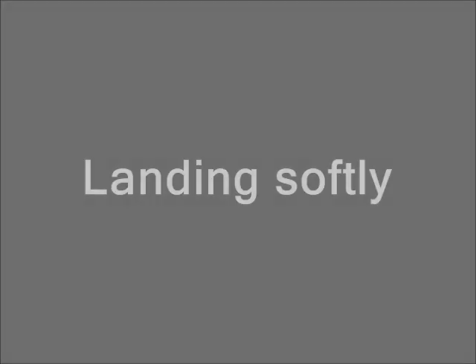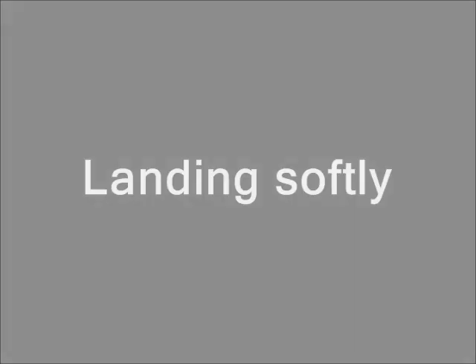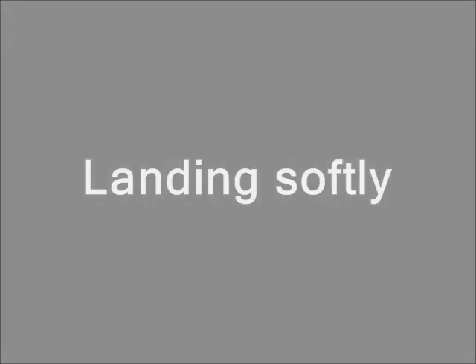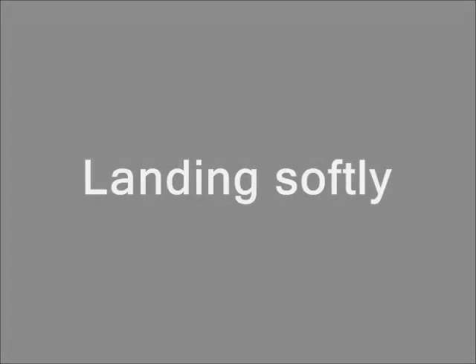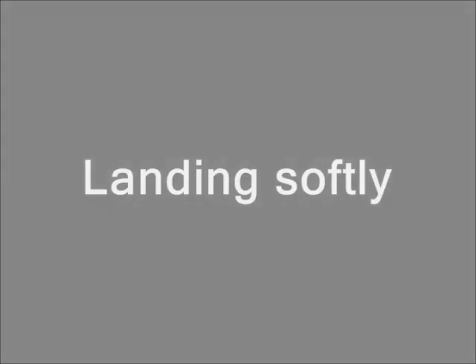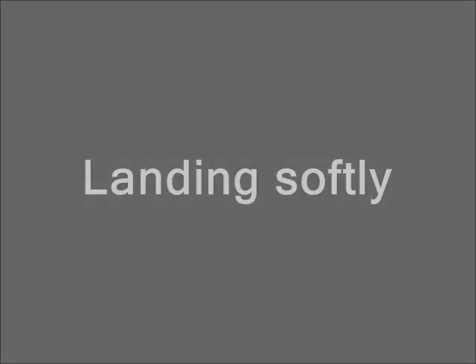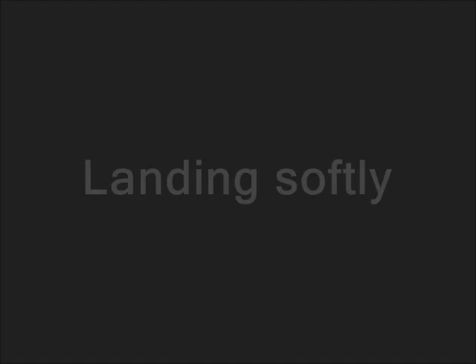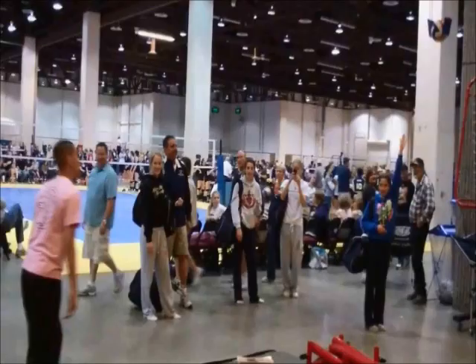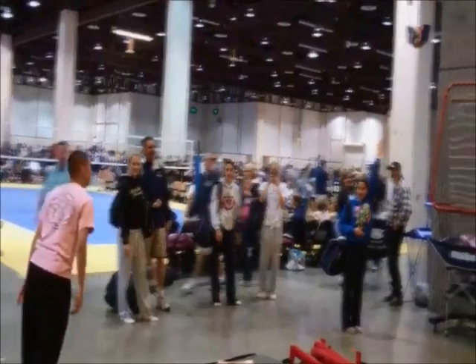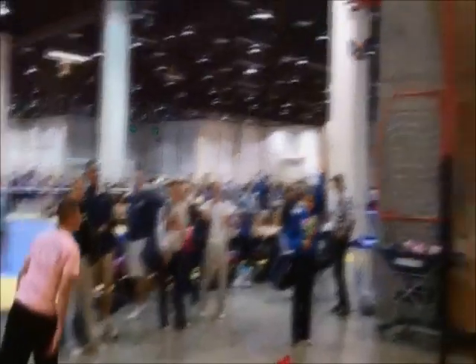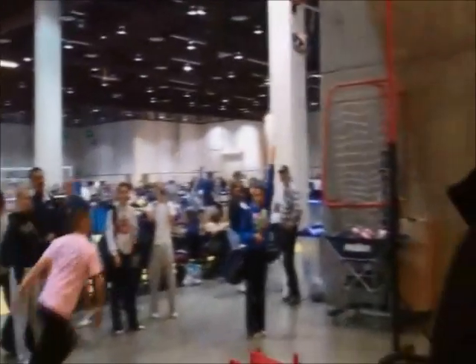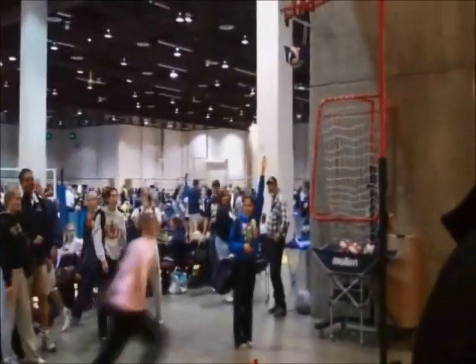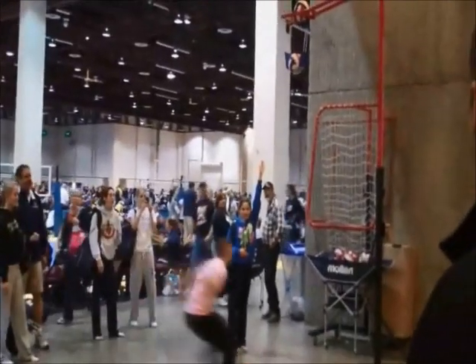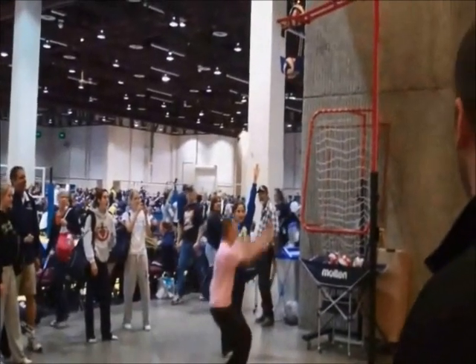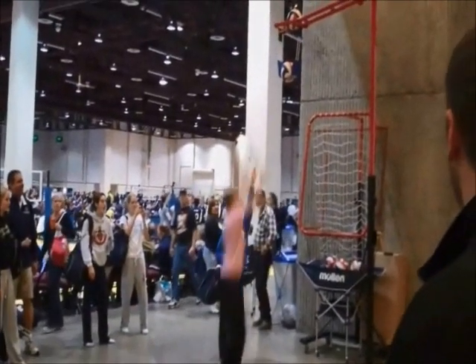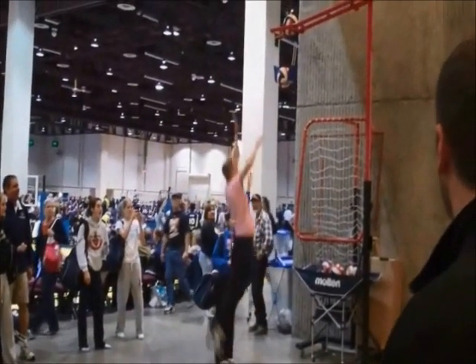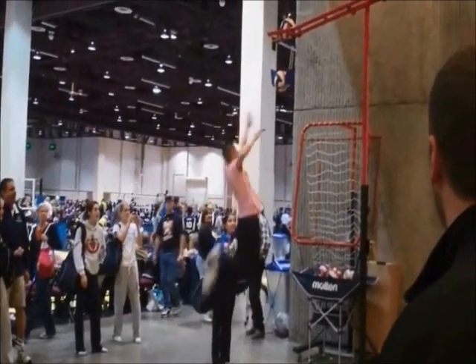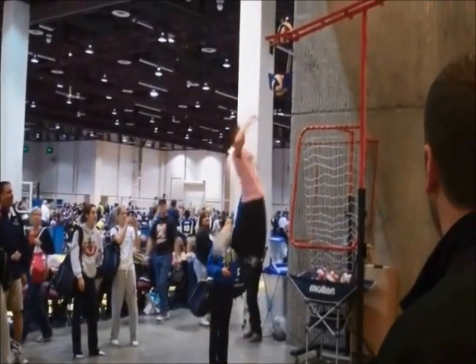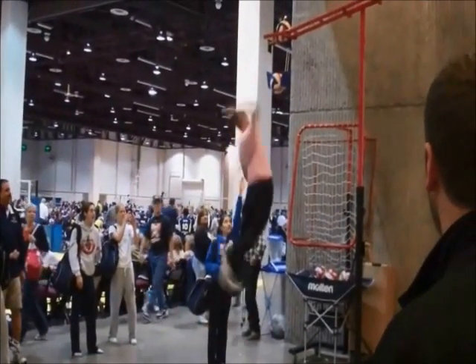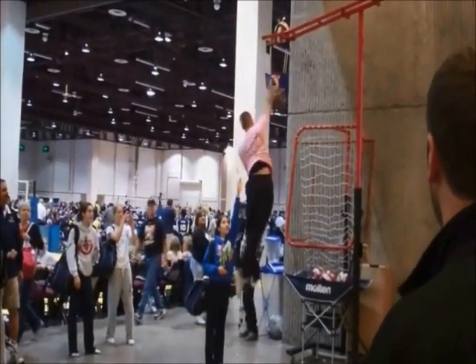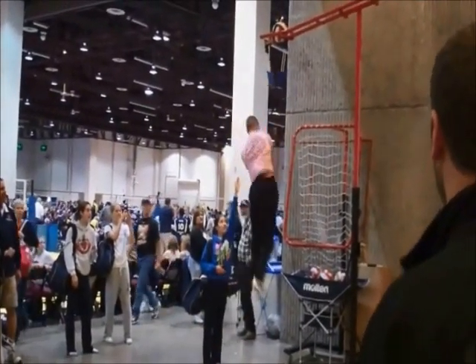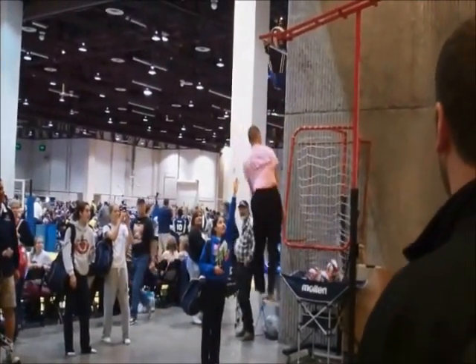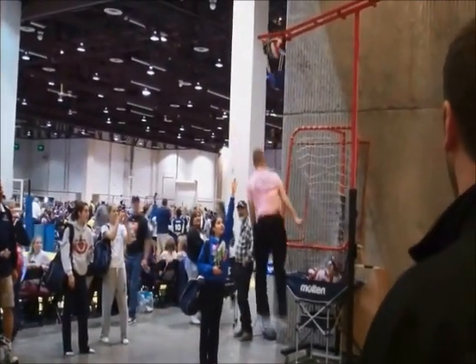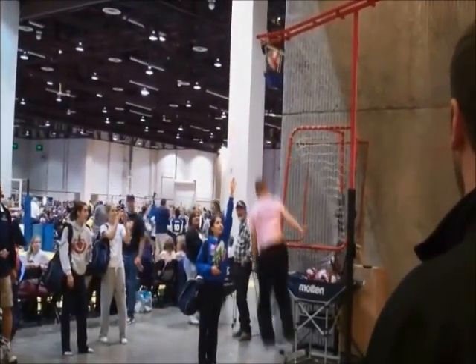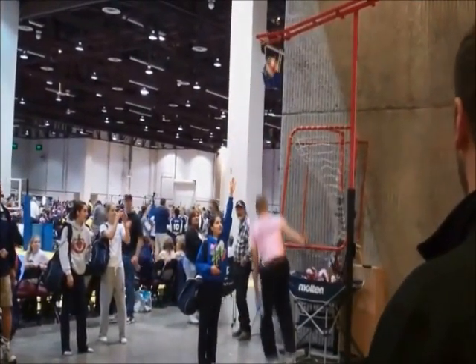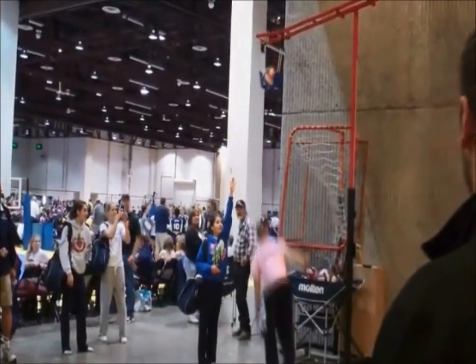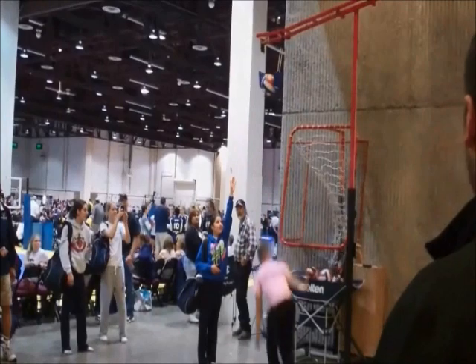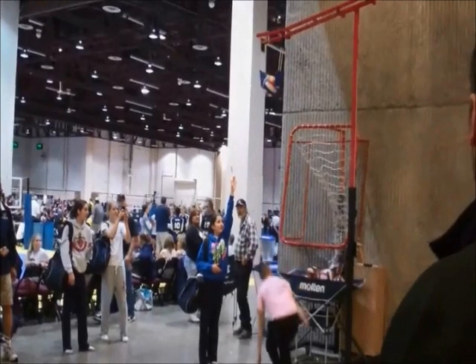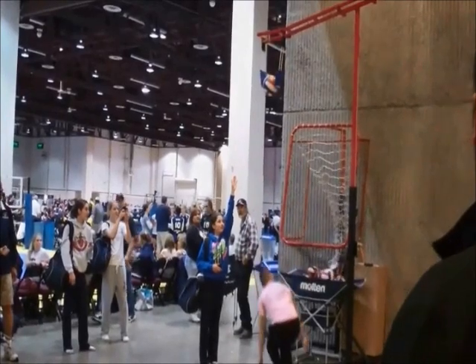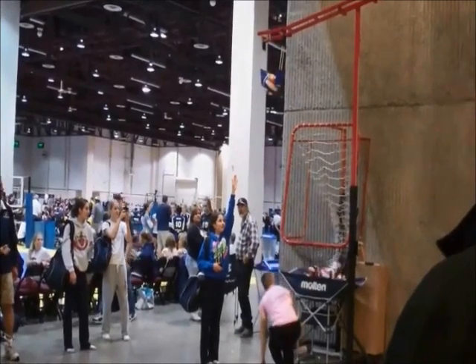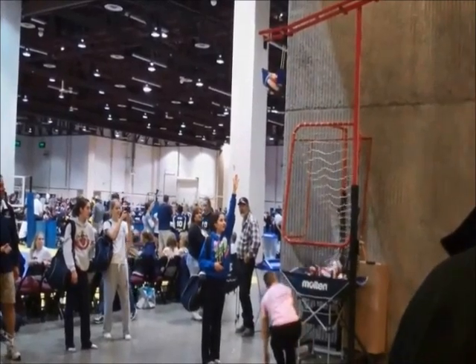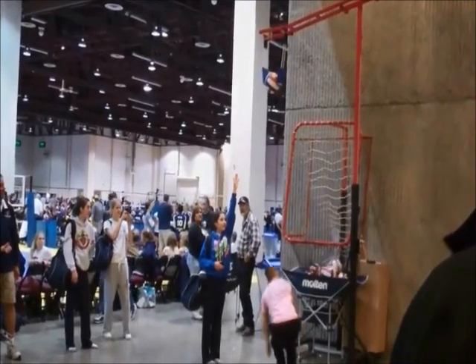Landing softly. As you're falling down, make sure to bend your knees. This will help absorb the shock of landing and prevent many injuries.